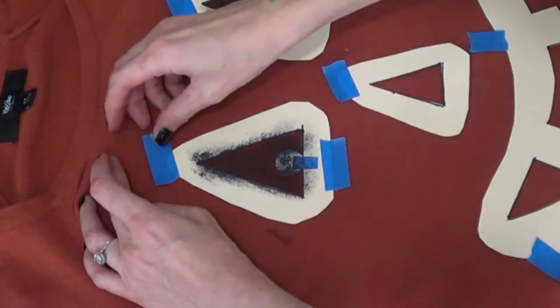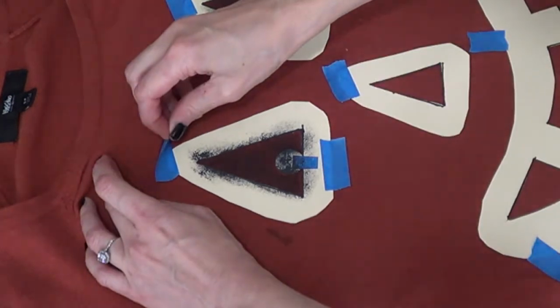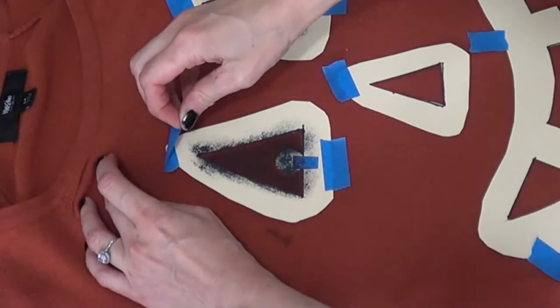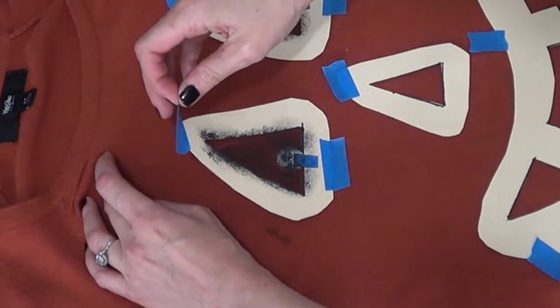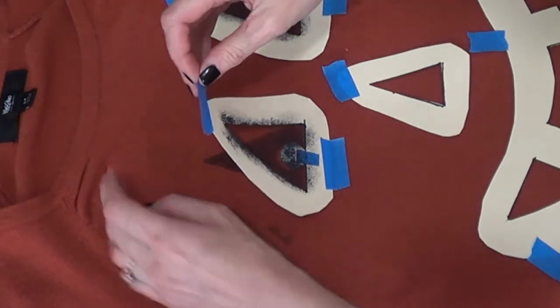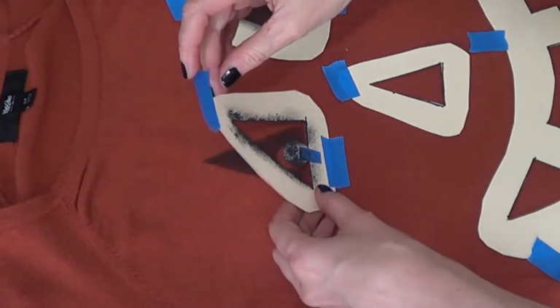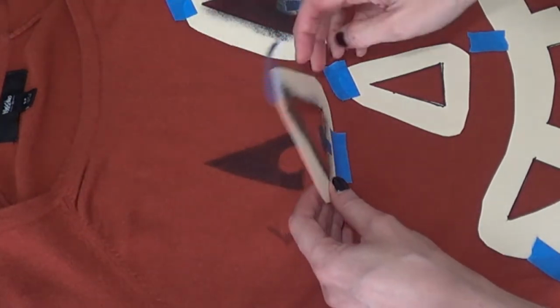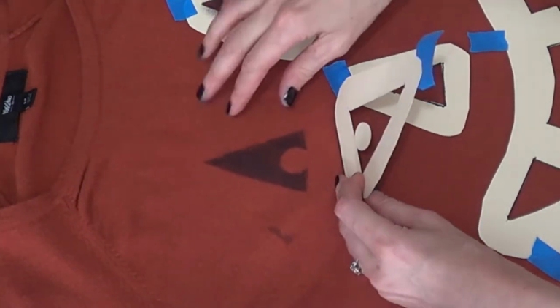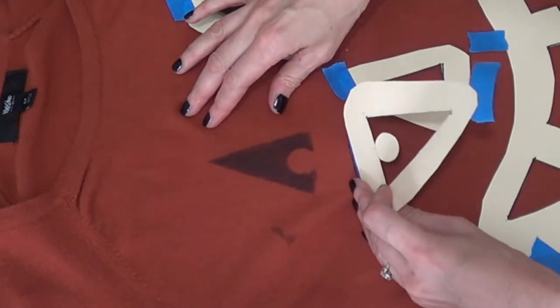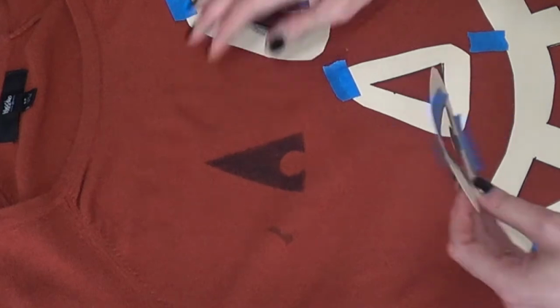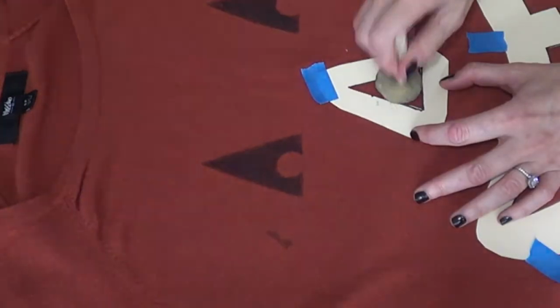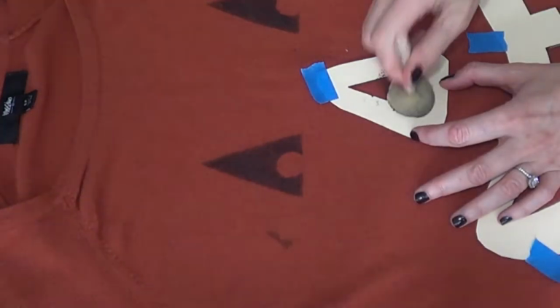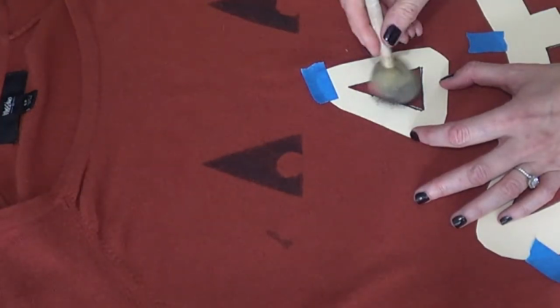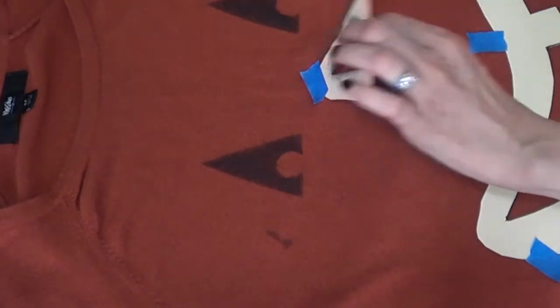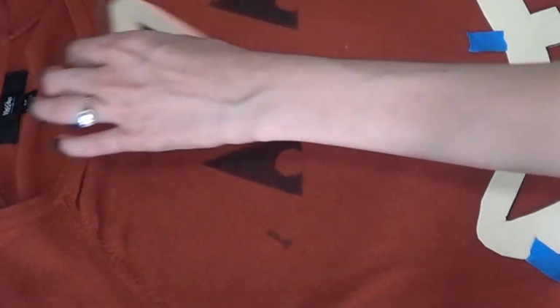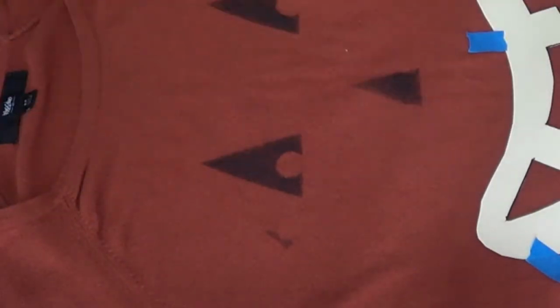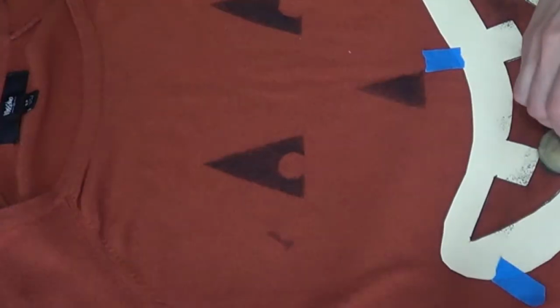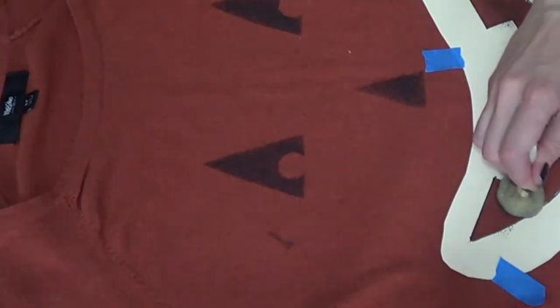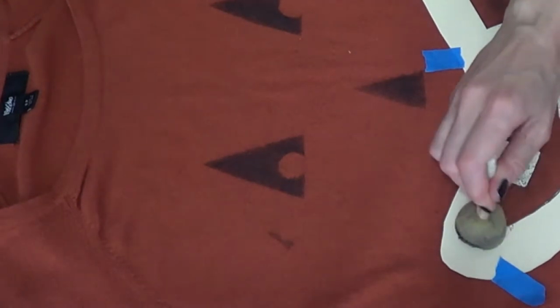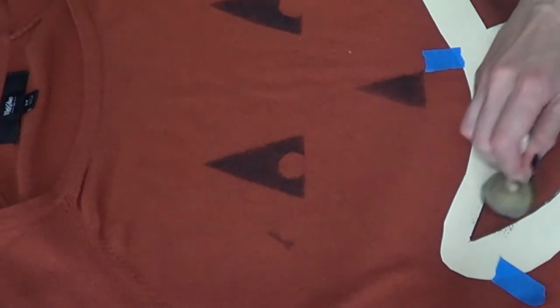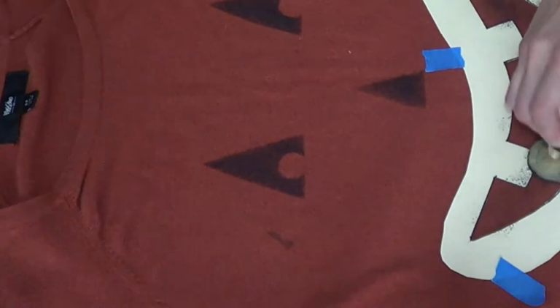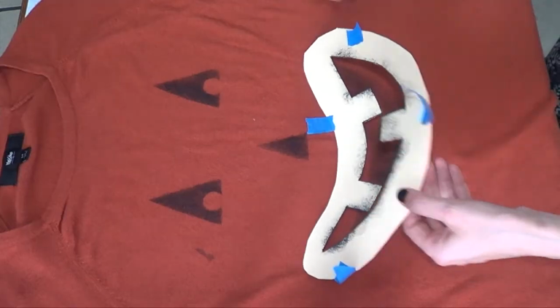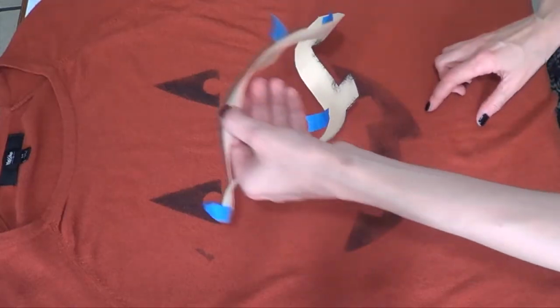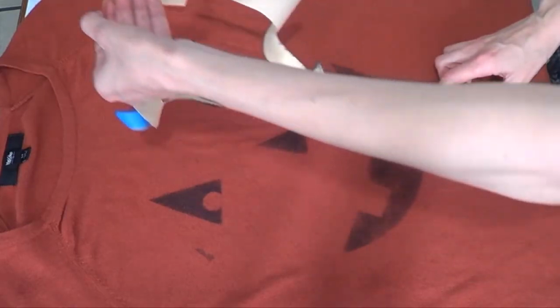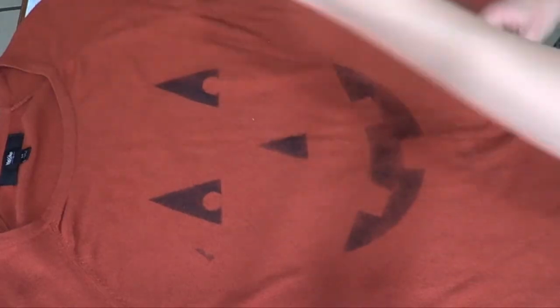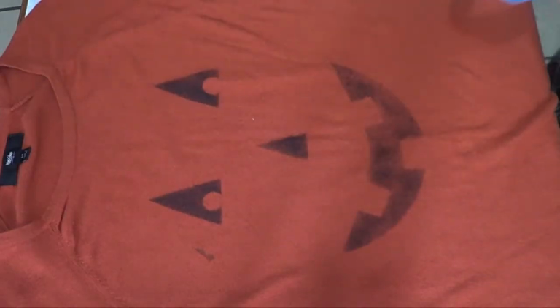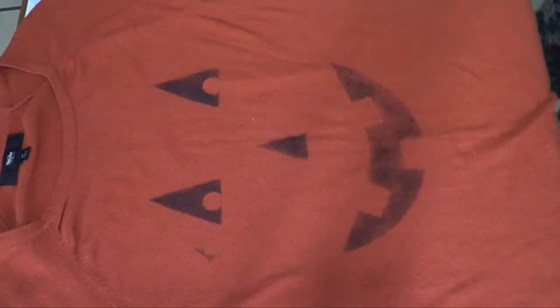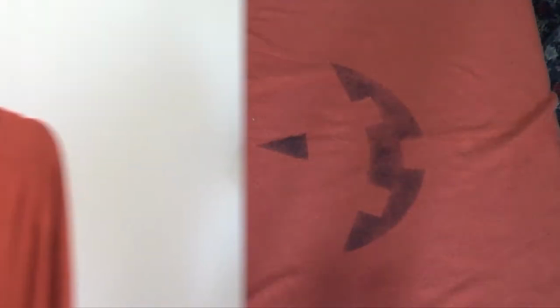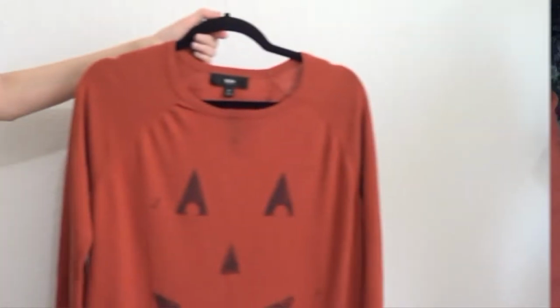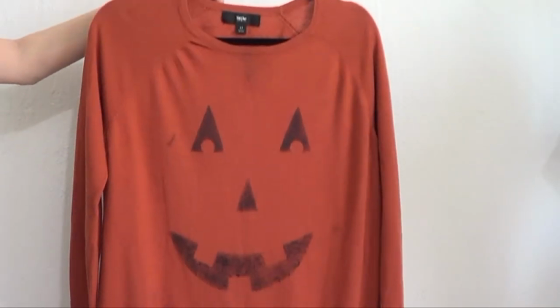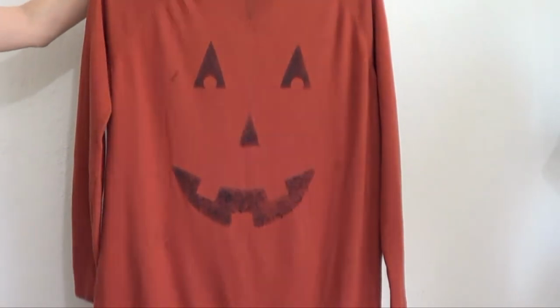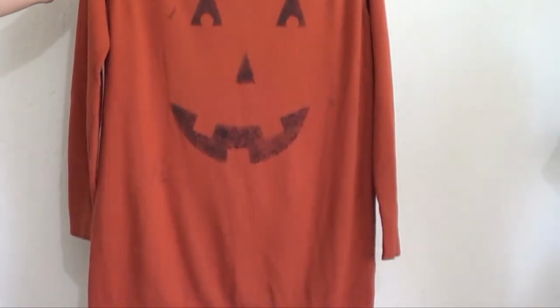I didn't want it to be too perfect or too pigmented. First I did the eyes, then once I was done I removed the stencils — it's pretty cool to see how everything looks. Then I did the nose and then the mouth, and this is pretty much ready to go.